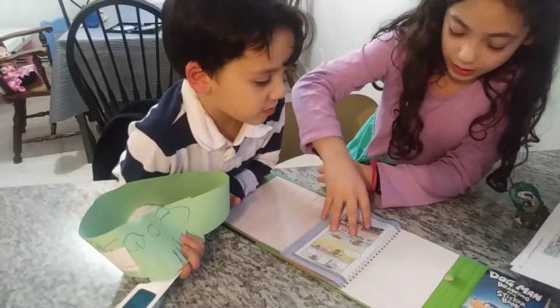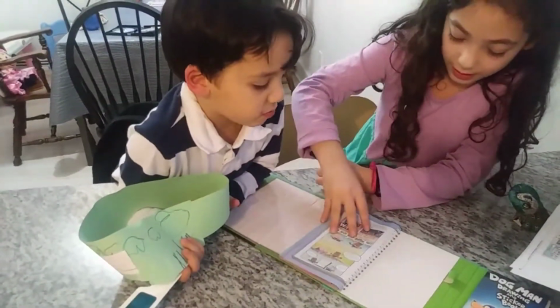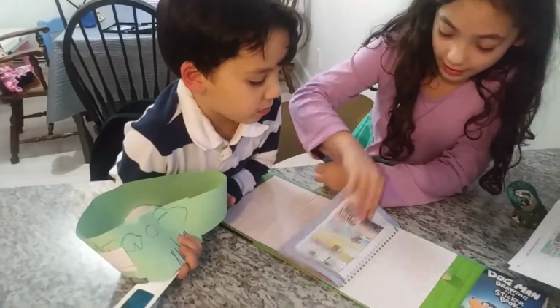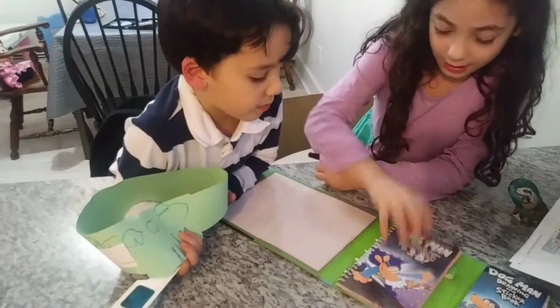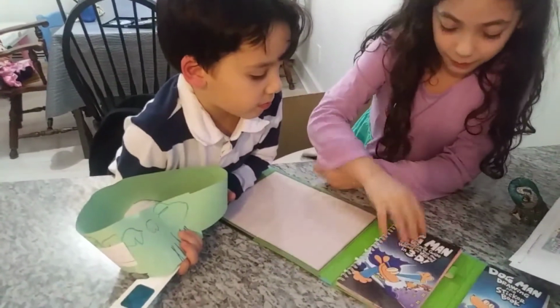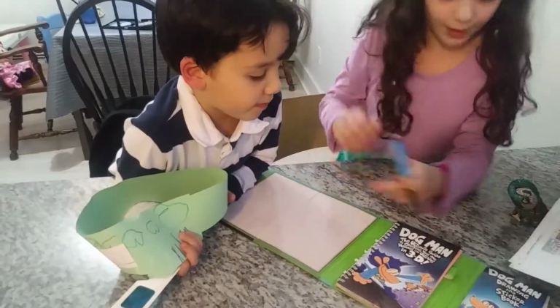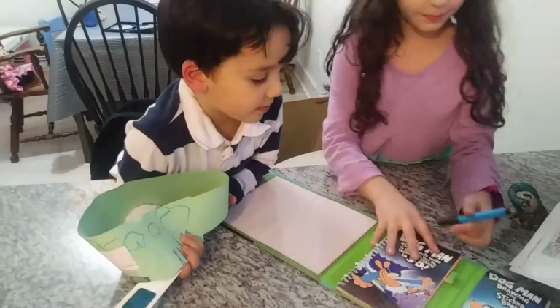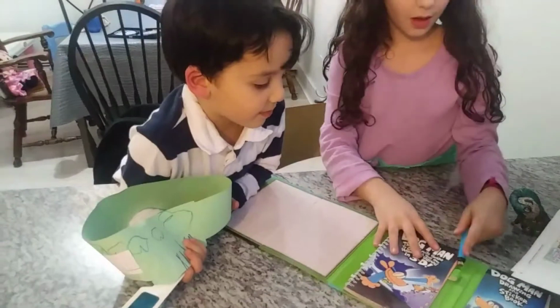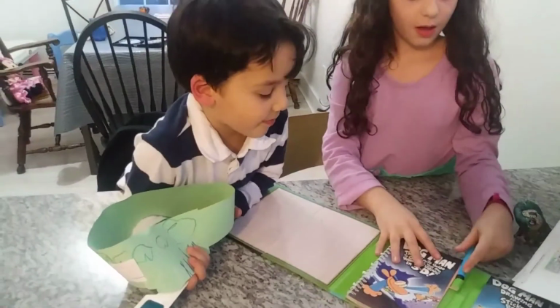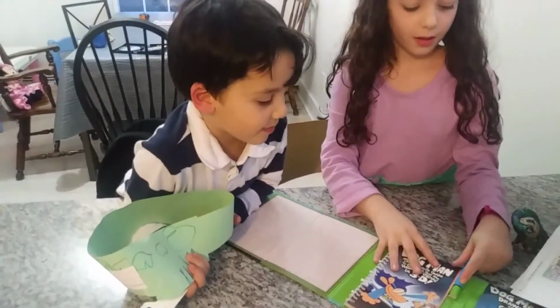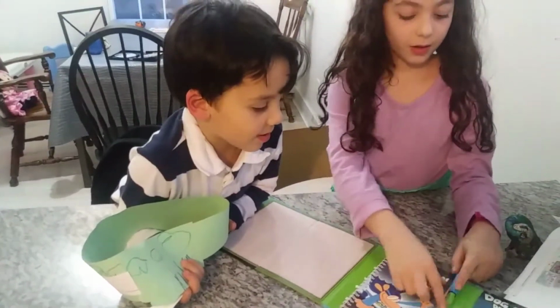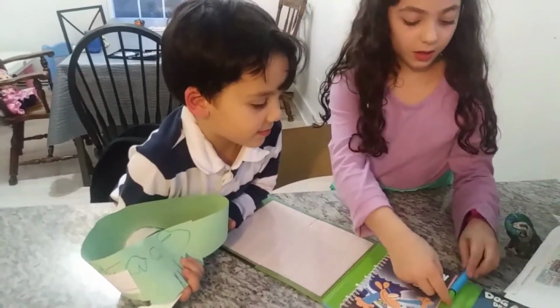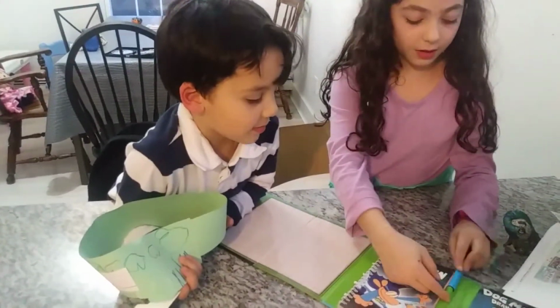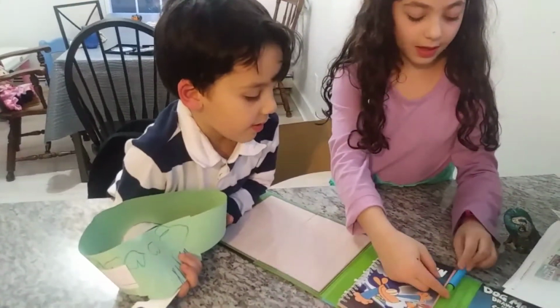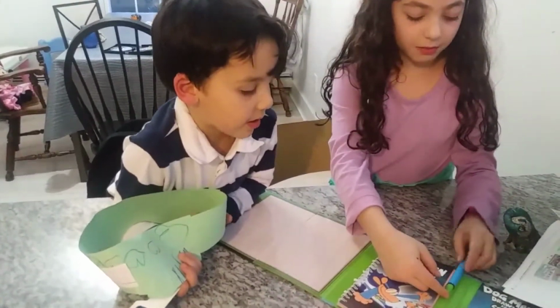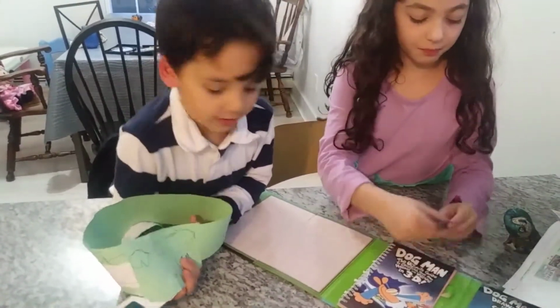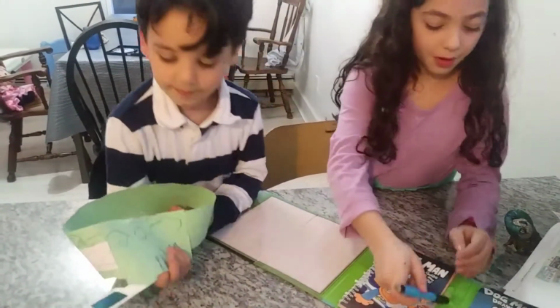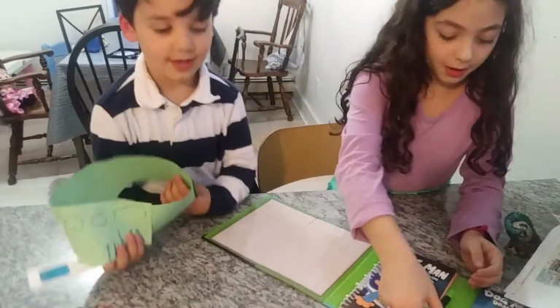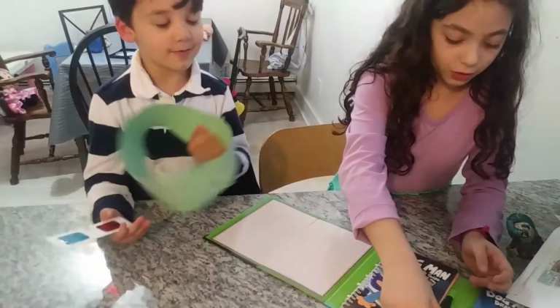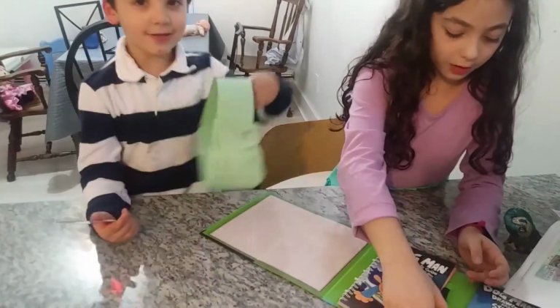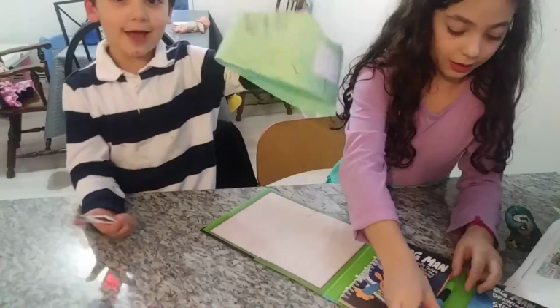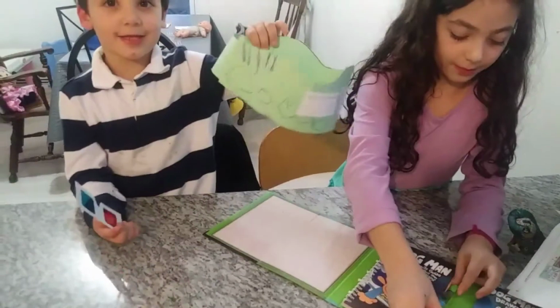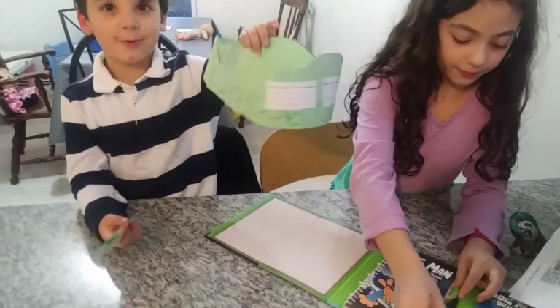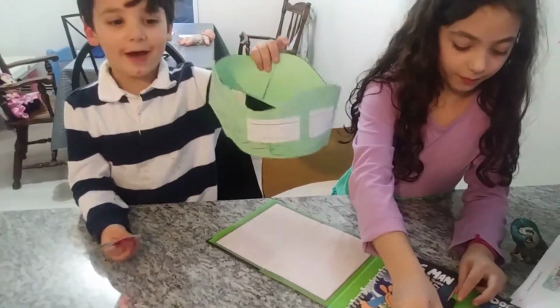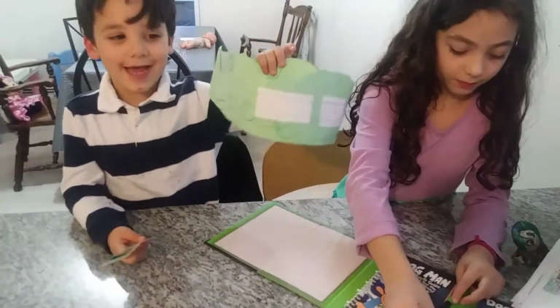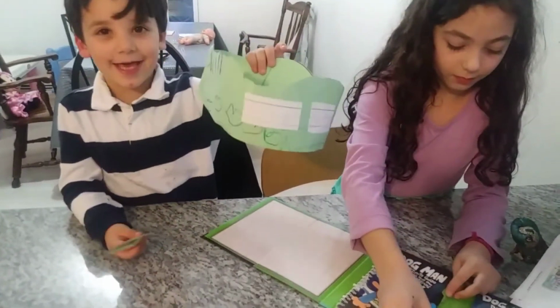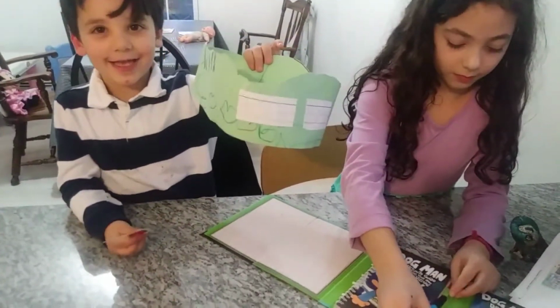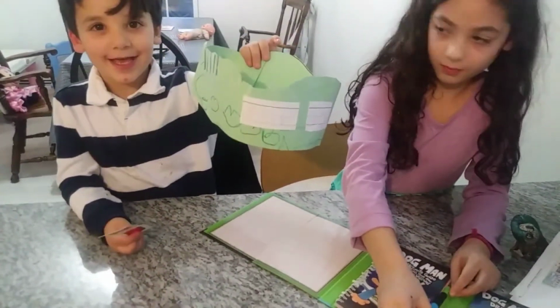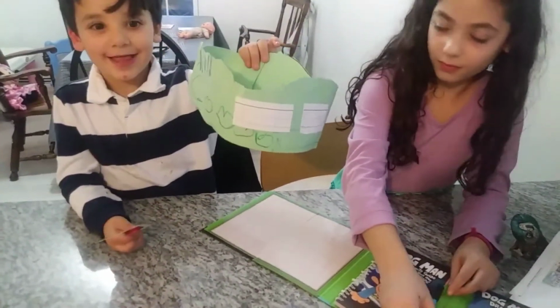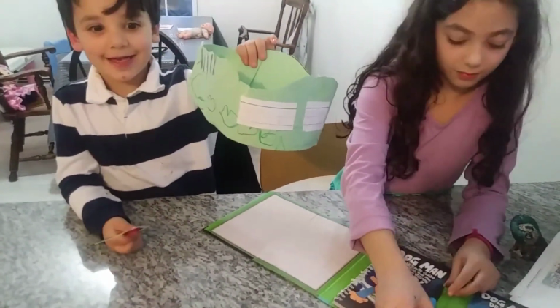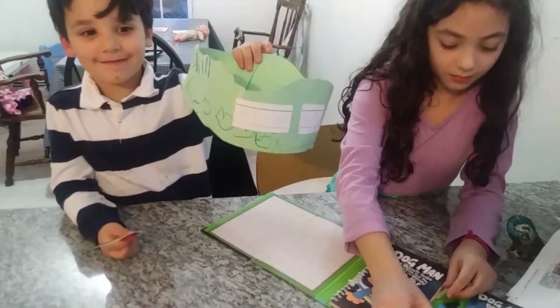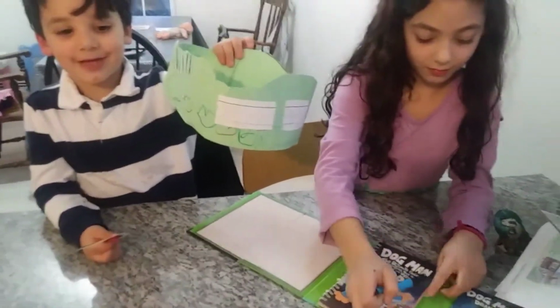Looks like that's it. Scholastic. And by the way, I made this crown. I like it. And it had a little bit.